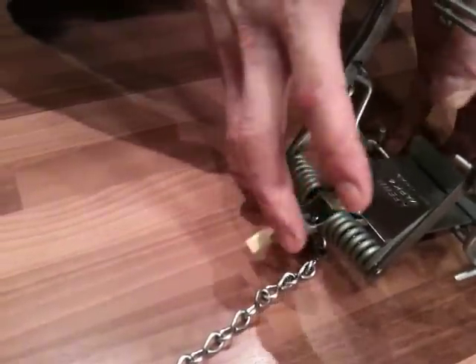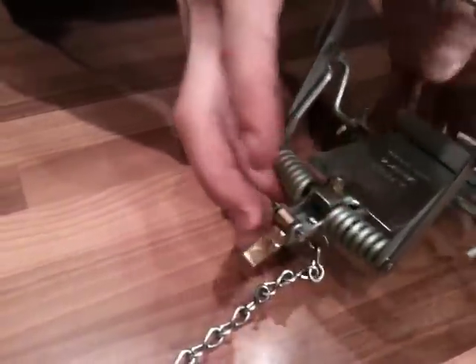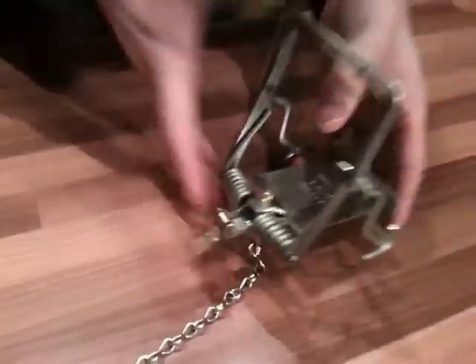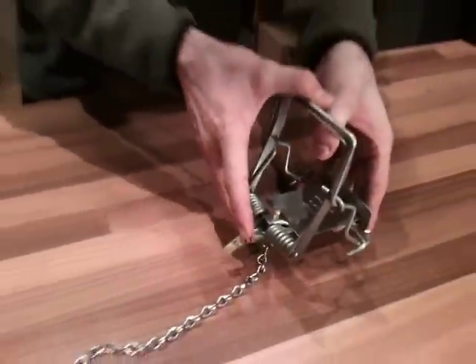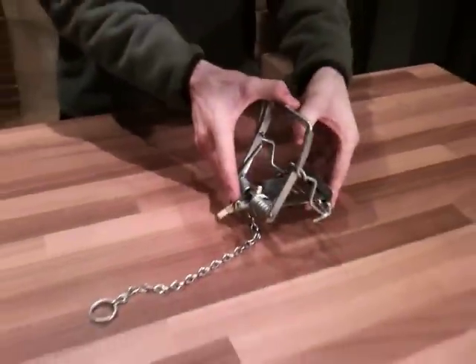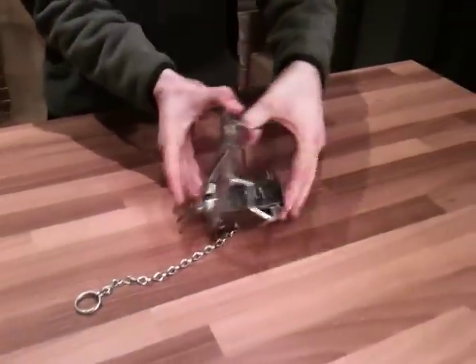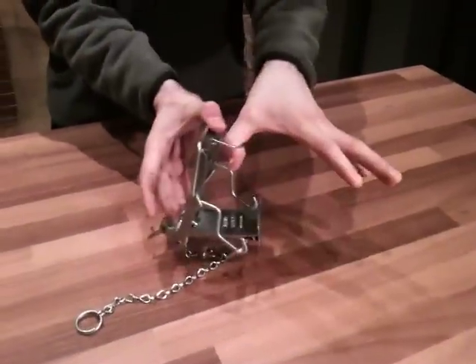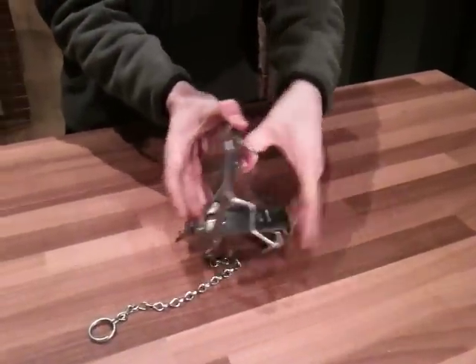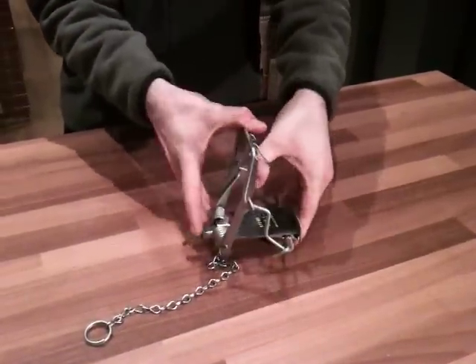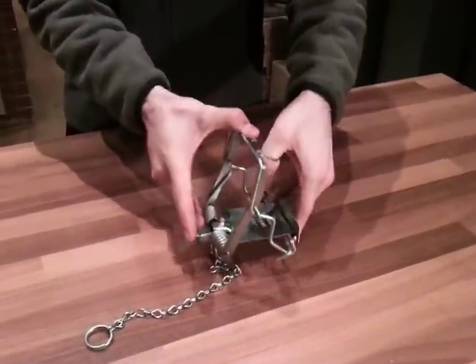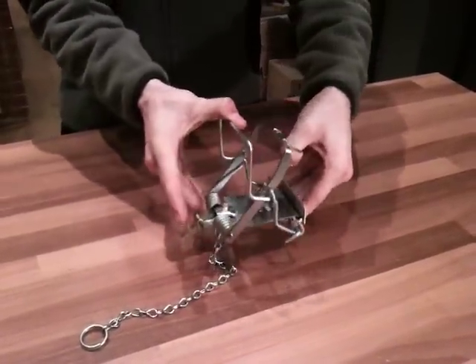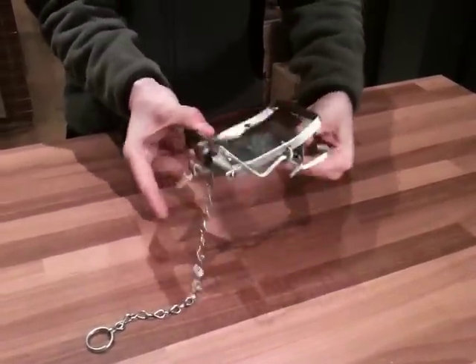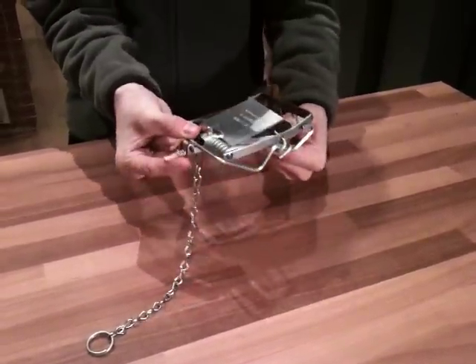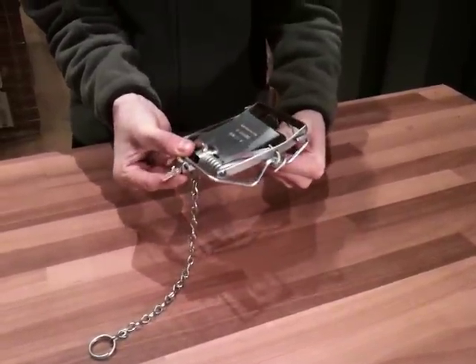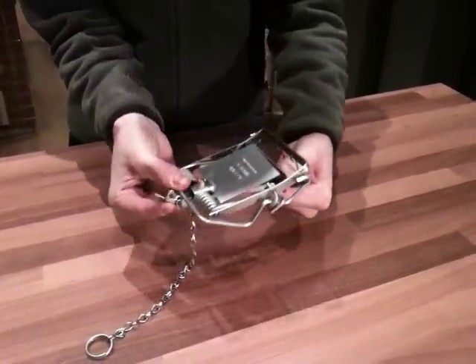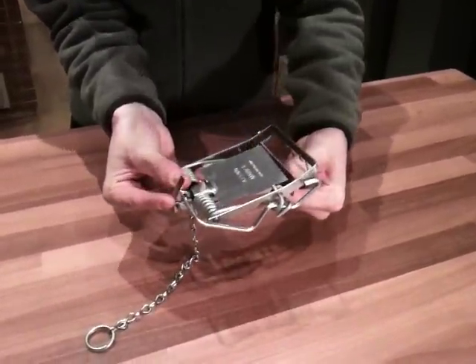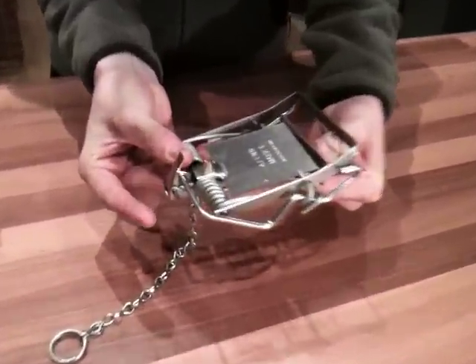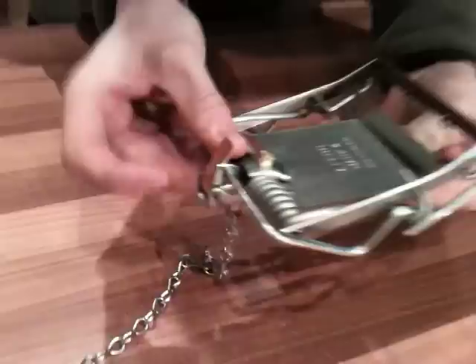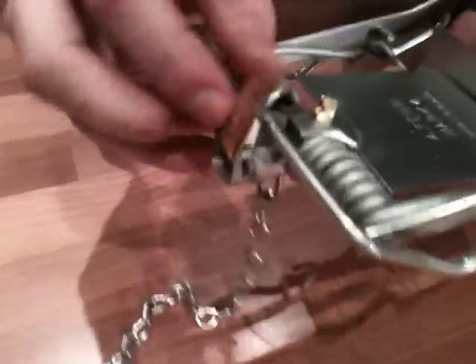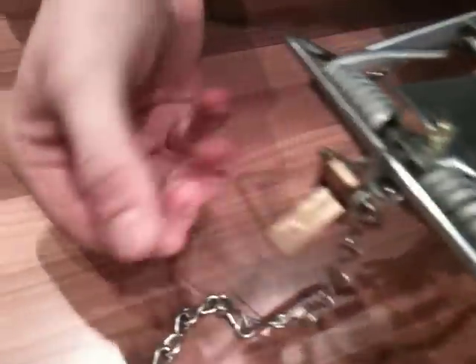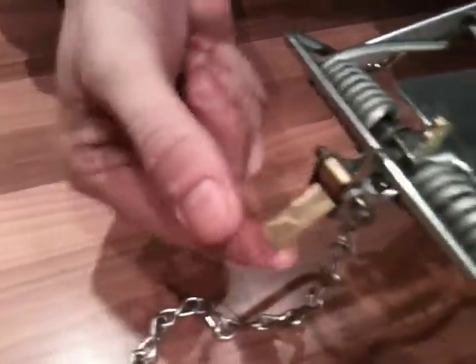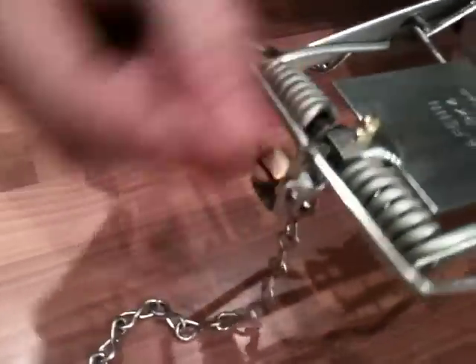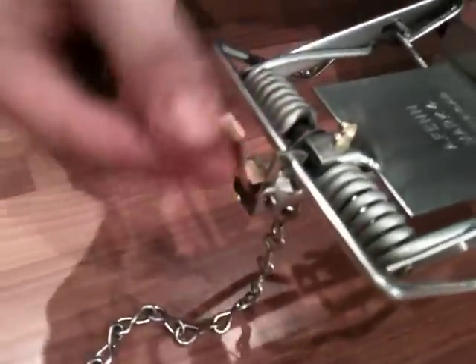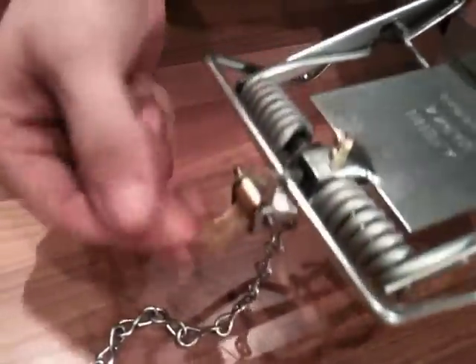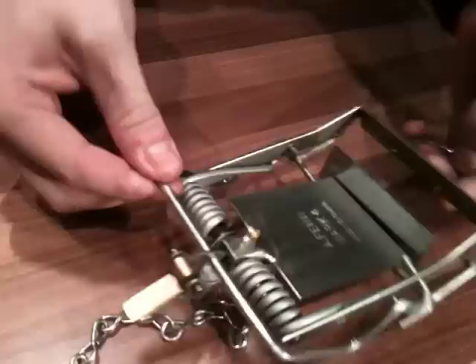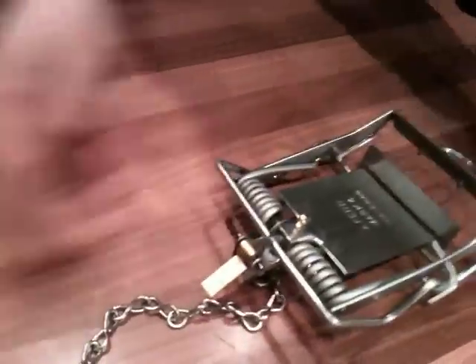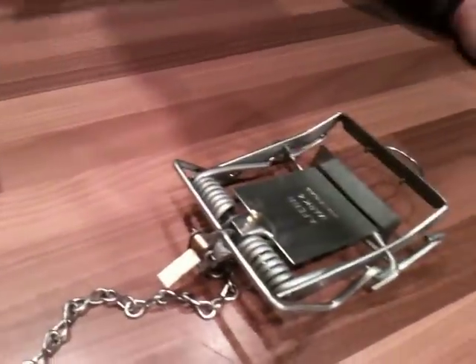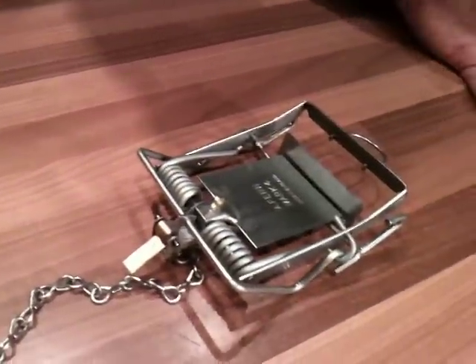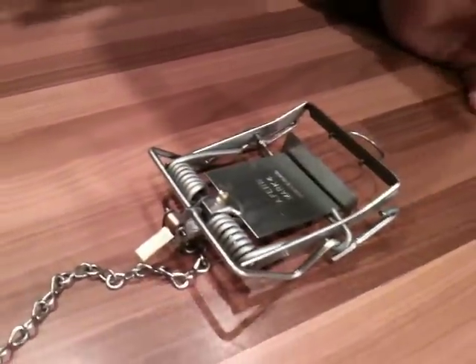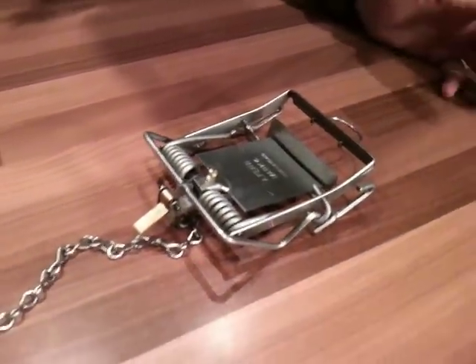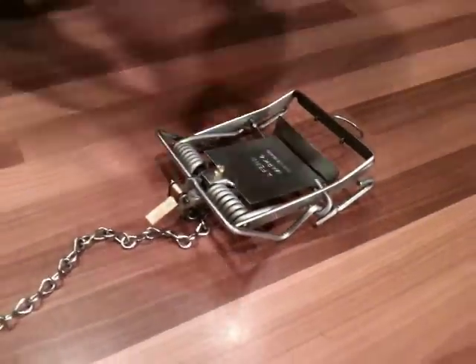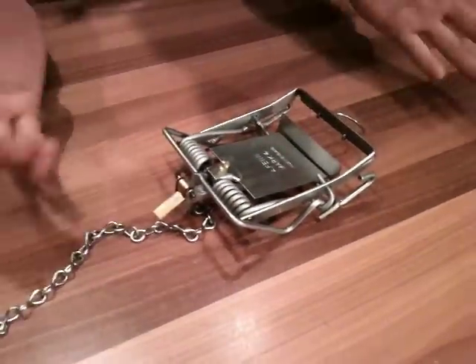The first move would be your thumb in the thumb hole and pulling the two parts apart, catching it with the safety catch, leaving the trigger free. That will allow you to leave the trap open and it's set.